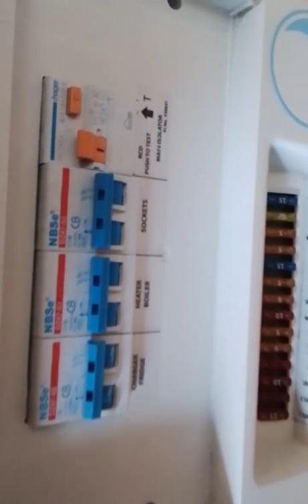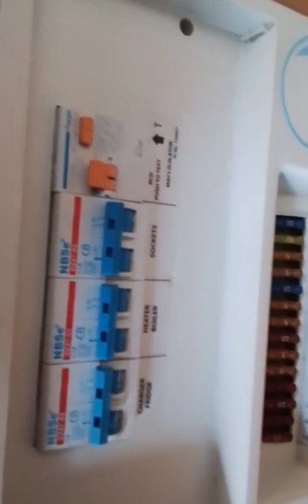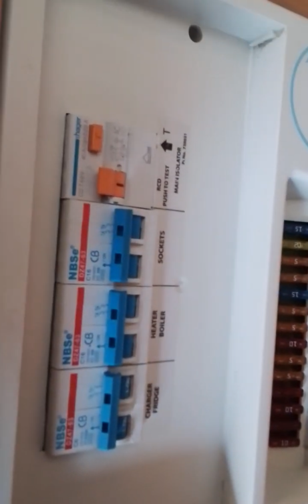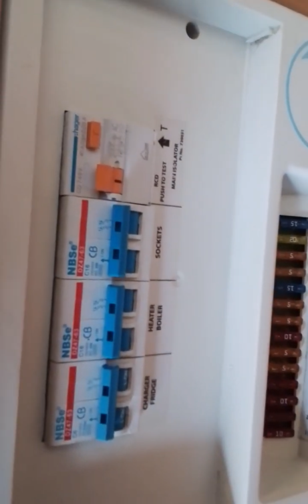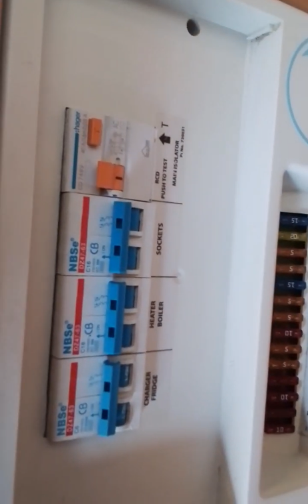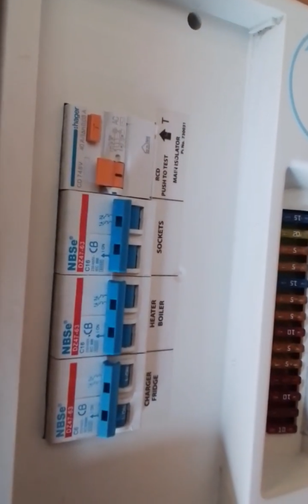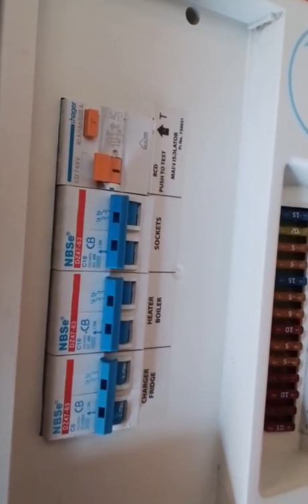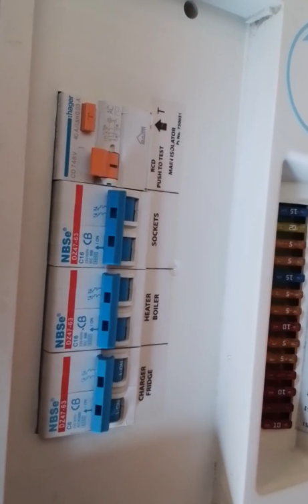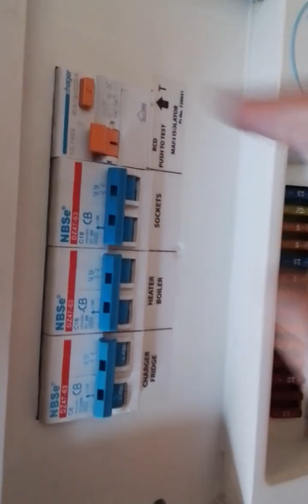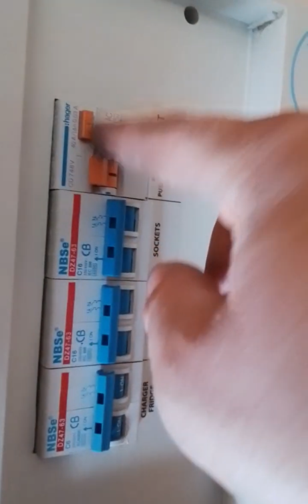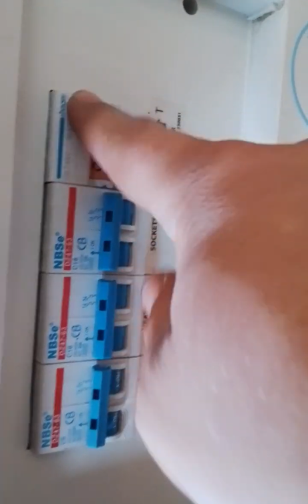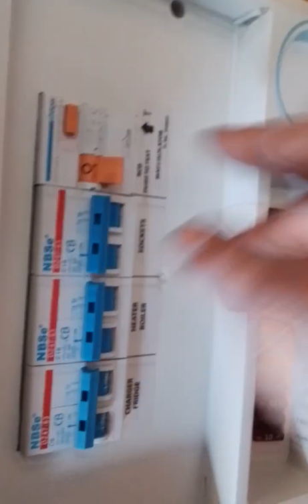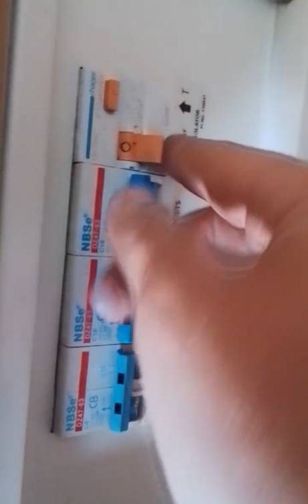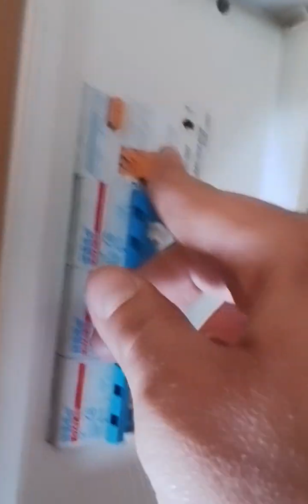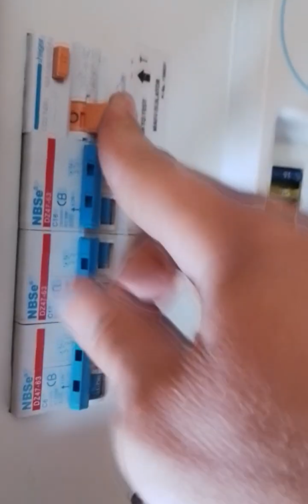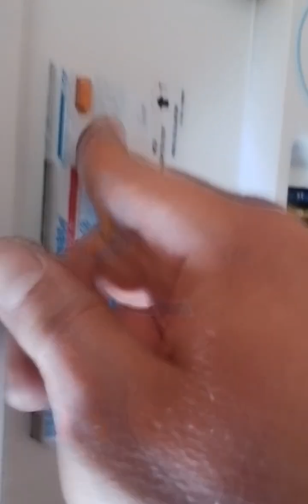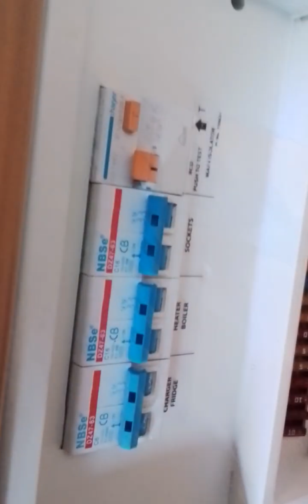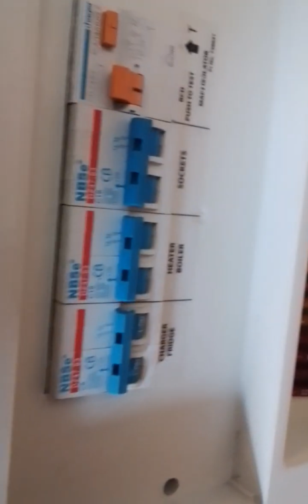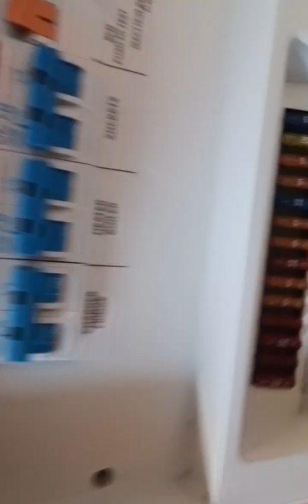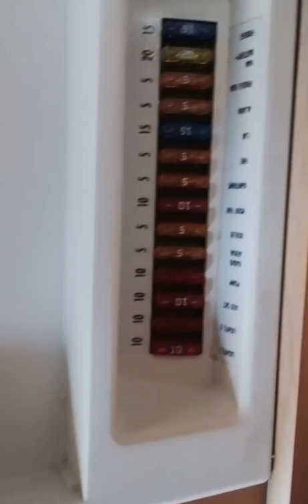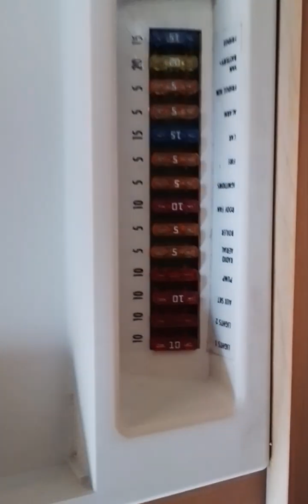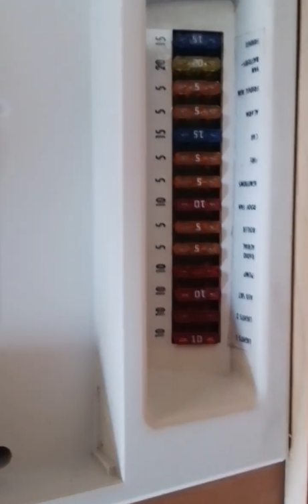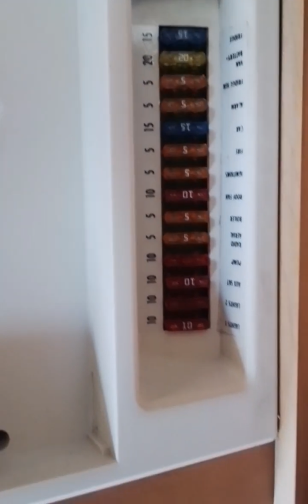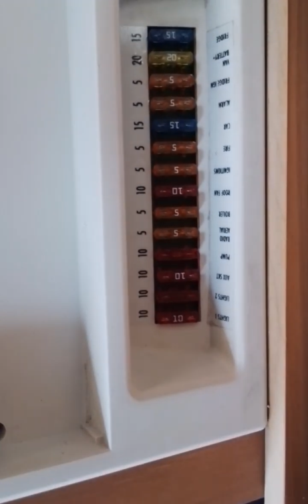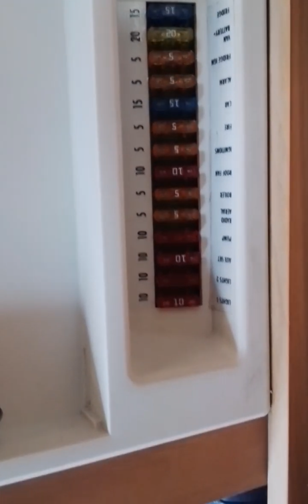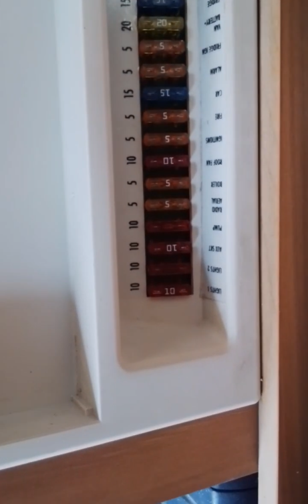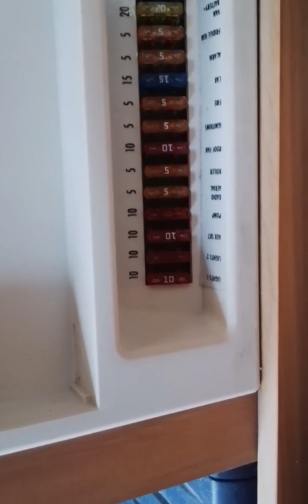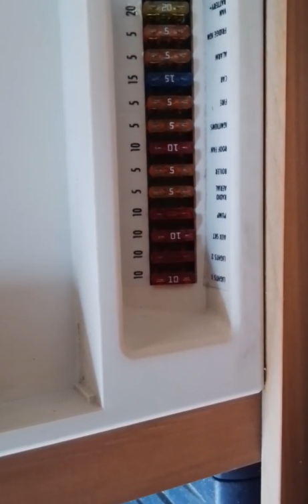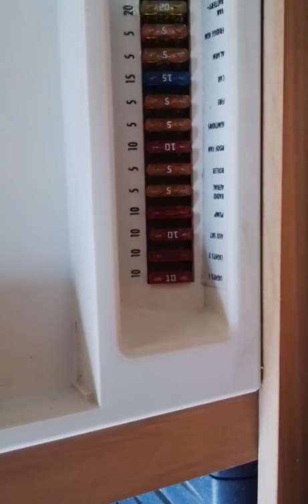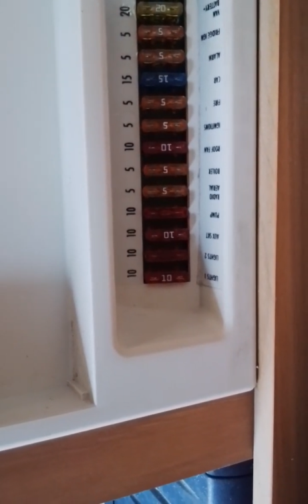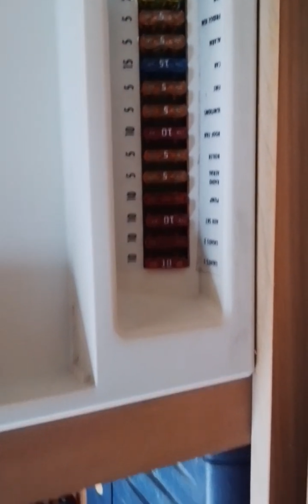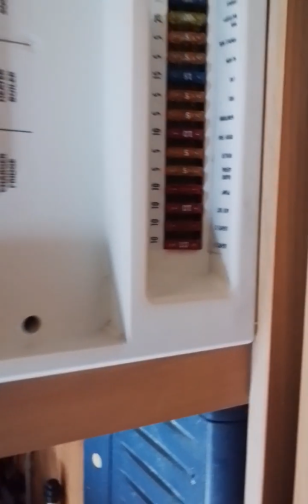It is recommended that every time you plug into a new power supply you hit this orange test button to make sure your RCD is working correctly for your safety. Also down here we have your 12 volt fuses with labelling for what fuse should be there and what they cover.